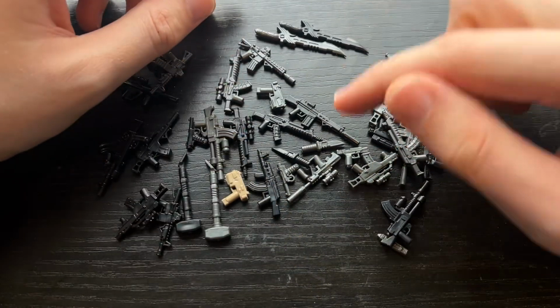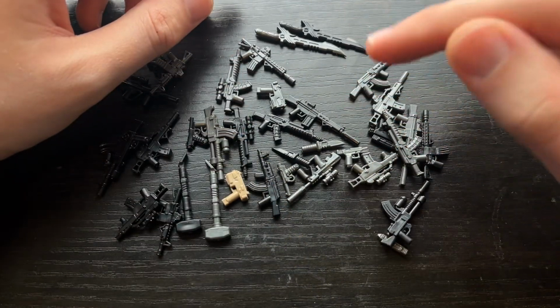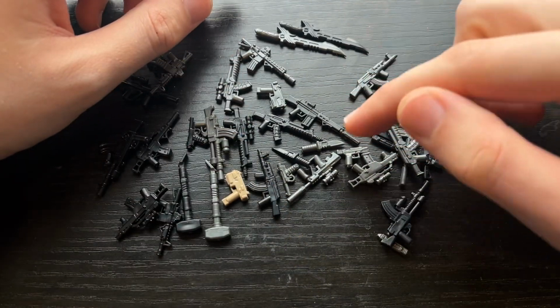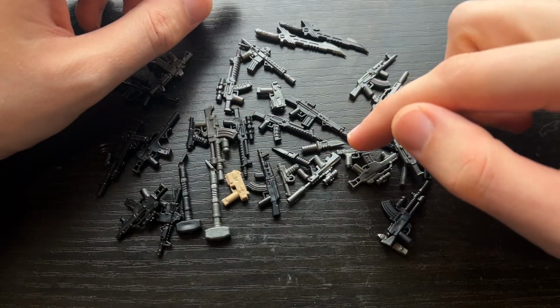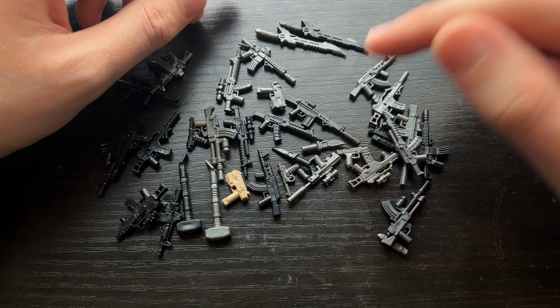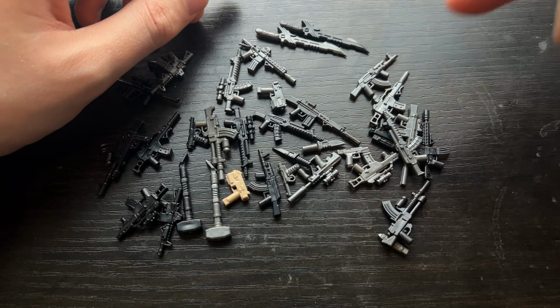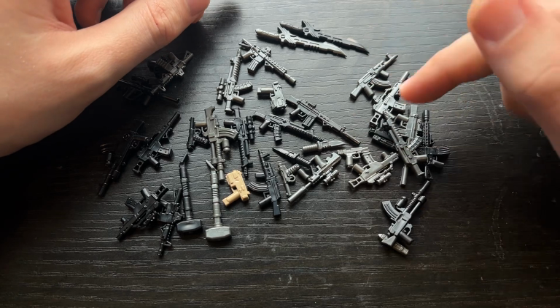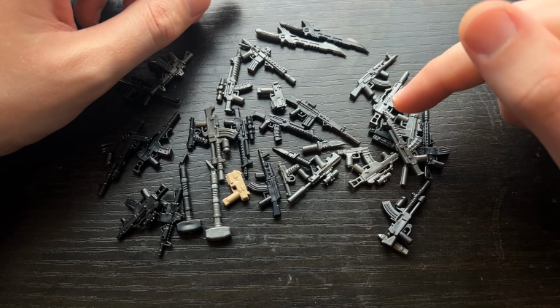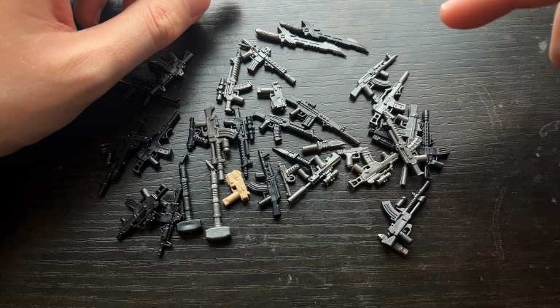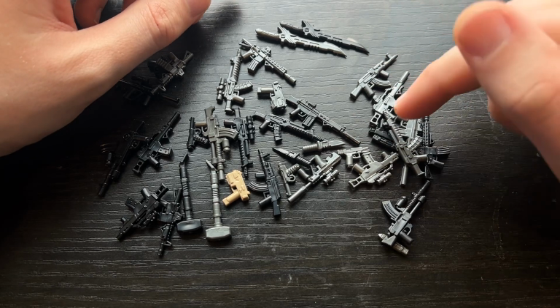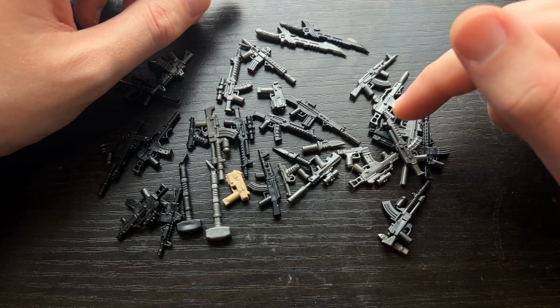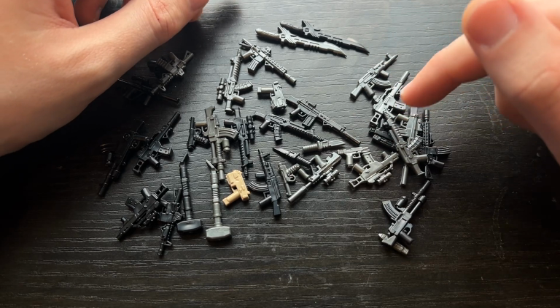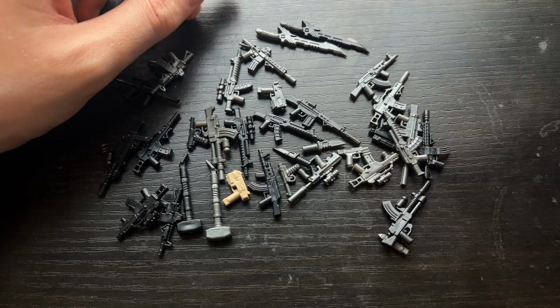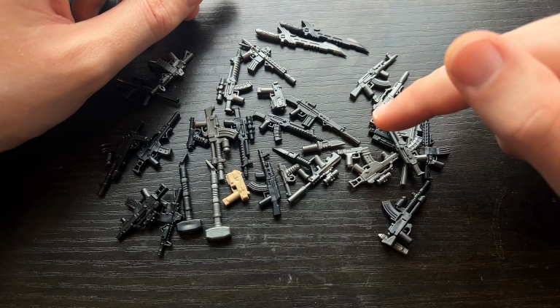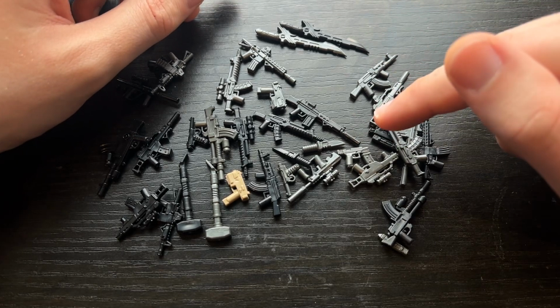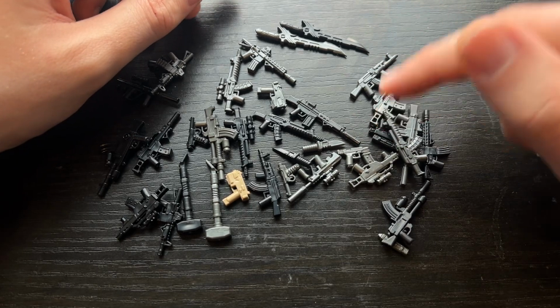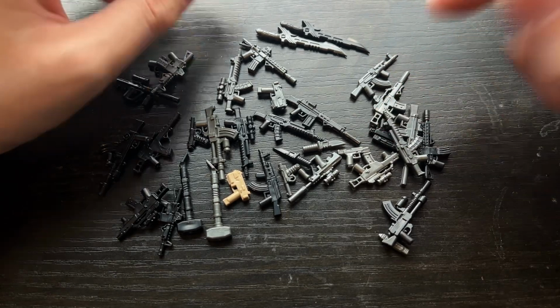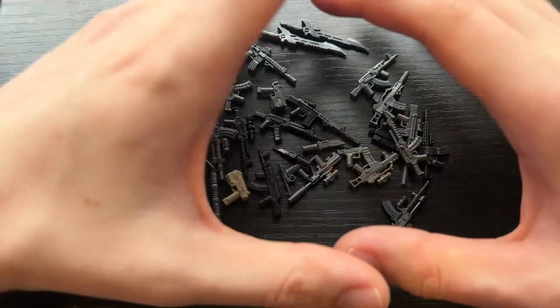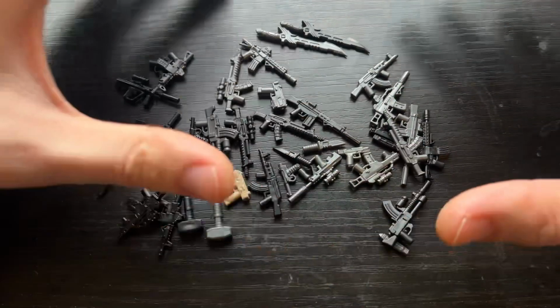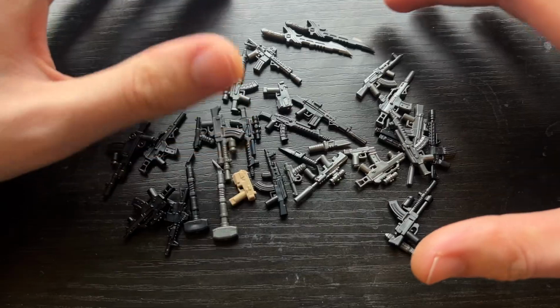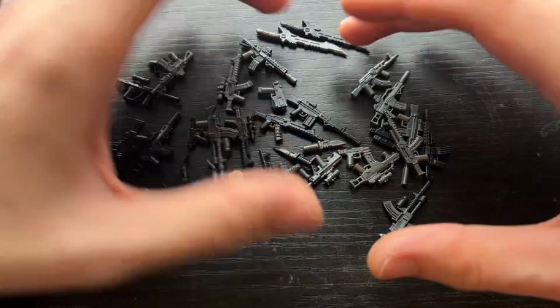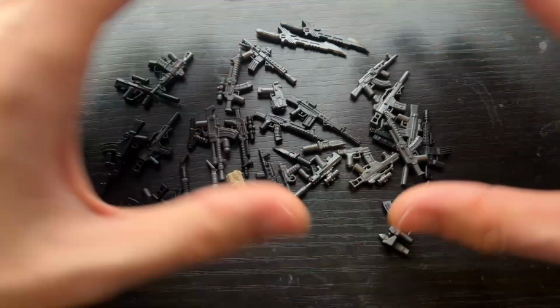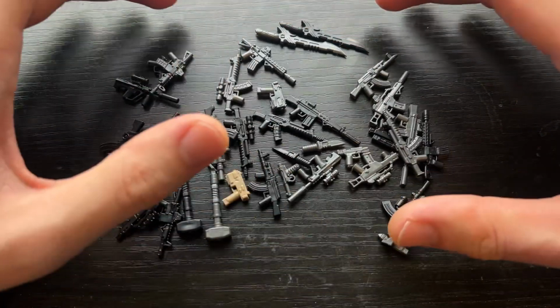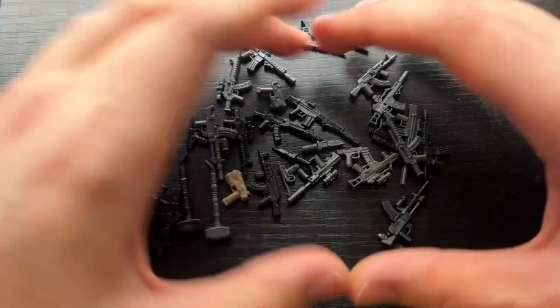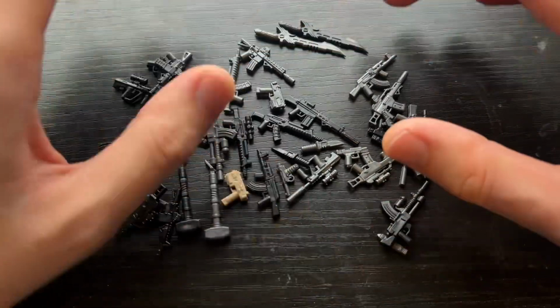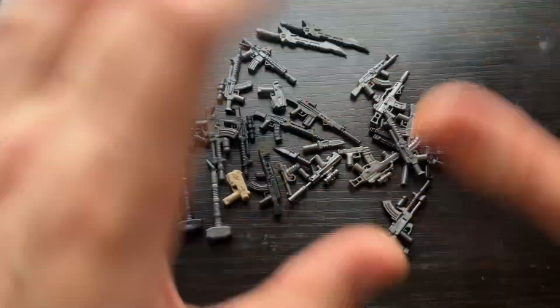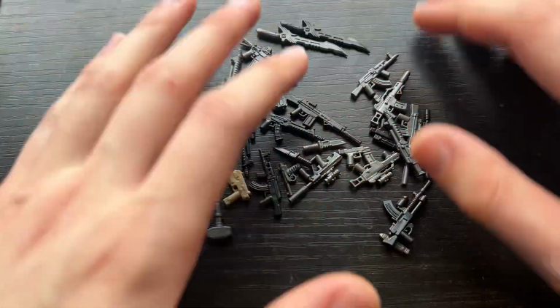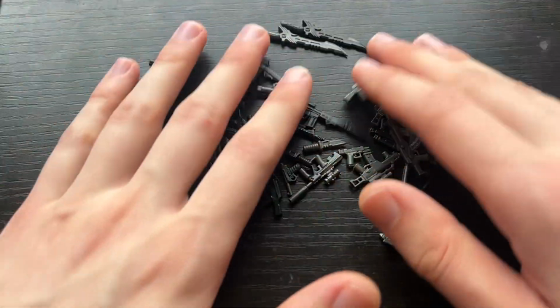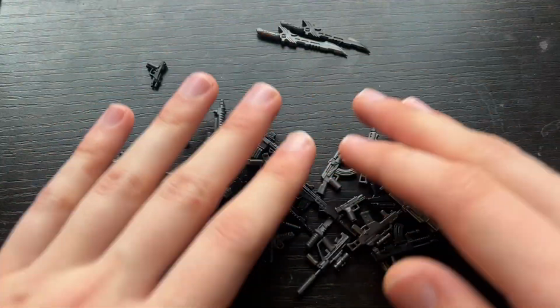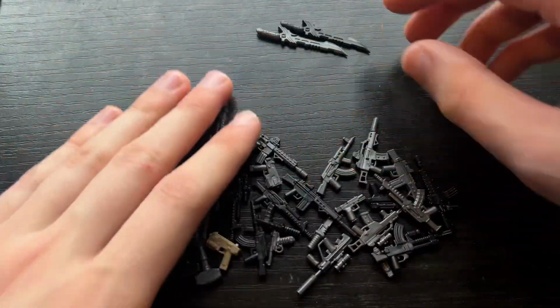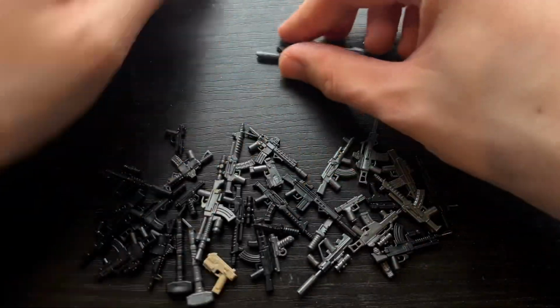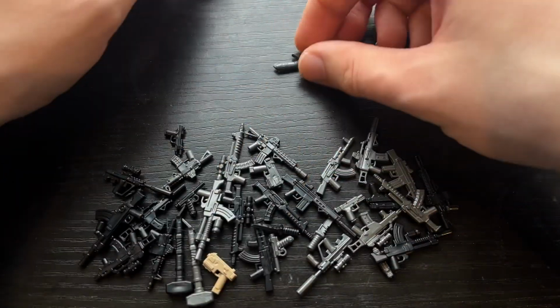There is some really cool stuff. This isn't all of it because I have the overmolds that I can also show off, but this is the solid color stuff. Maybe we'll do a separate video for the overmolds. Anyways, let's go ahead and start off.